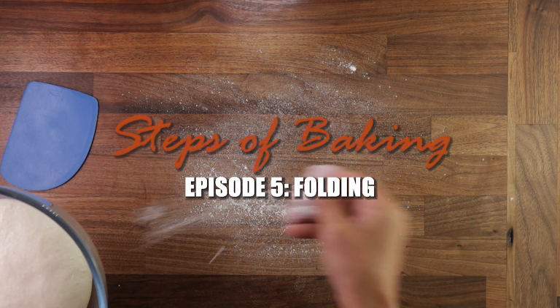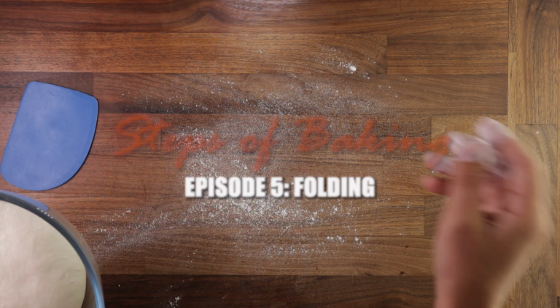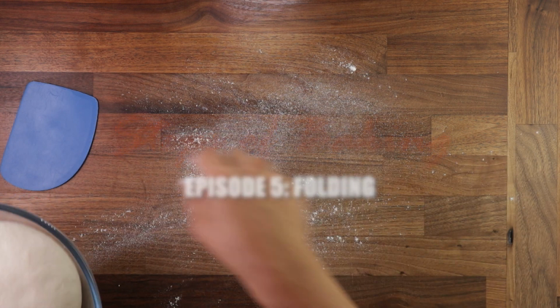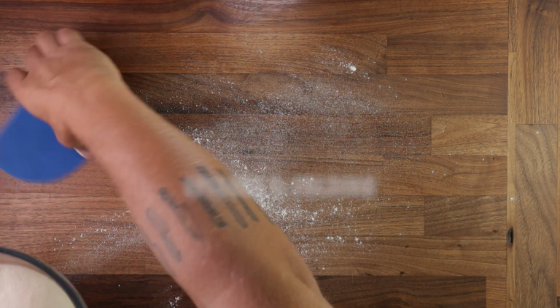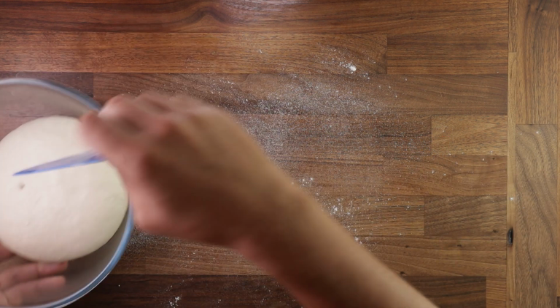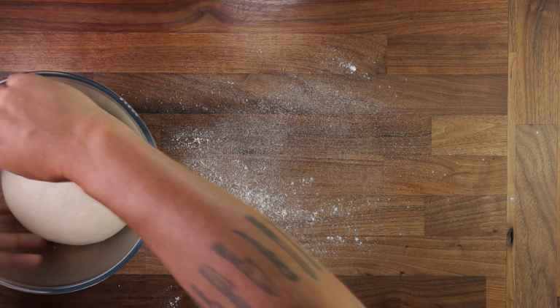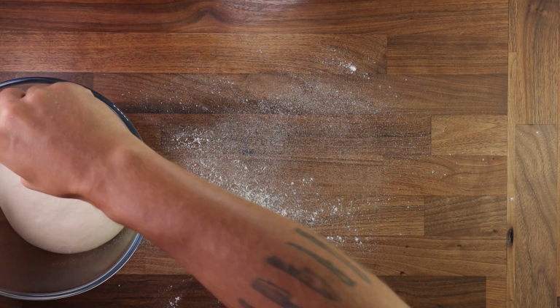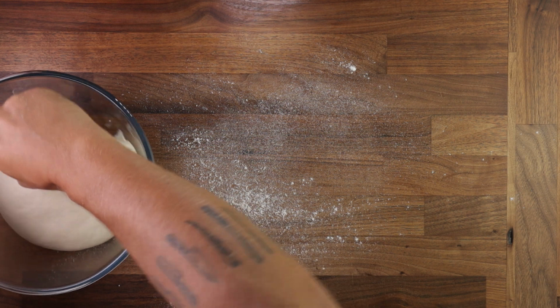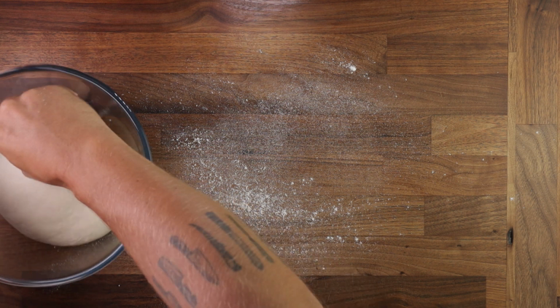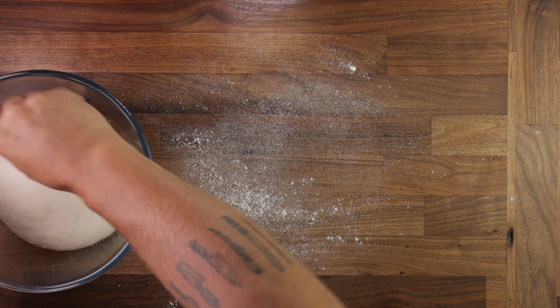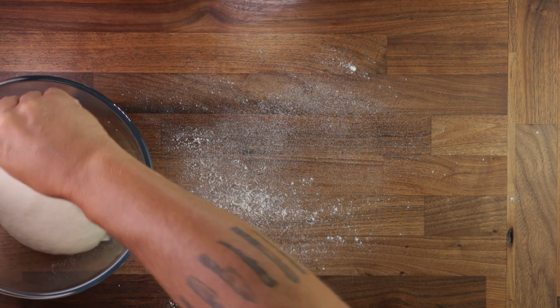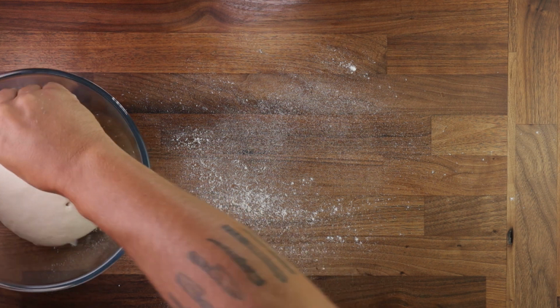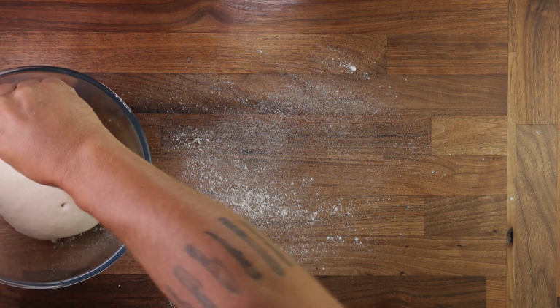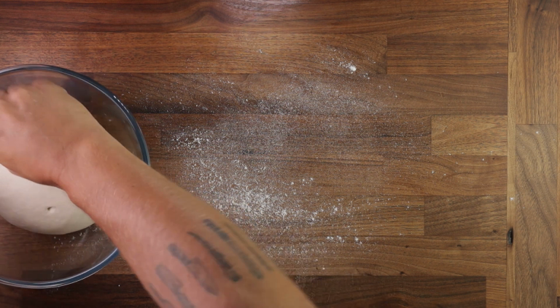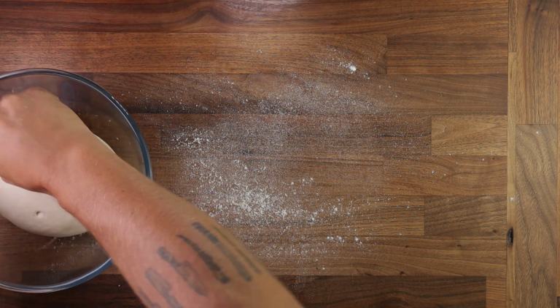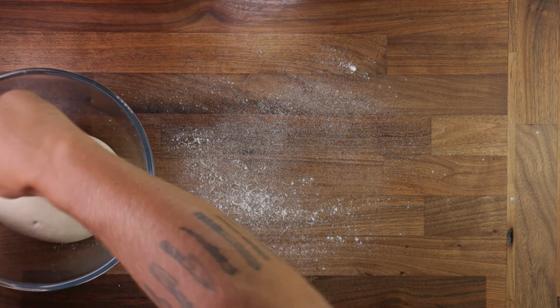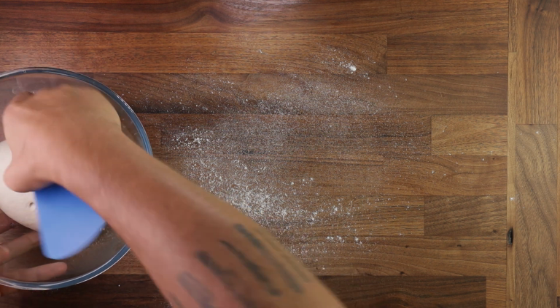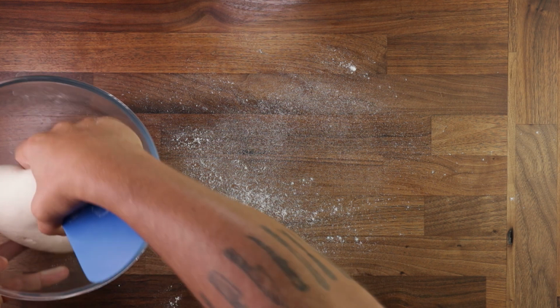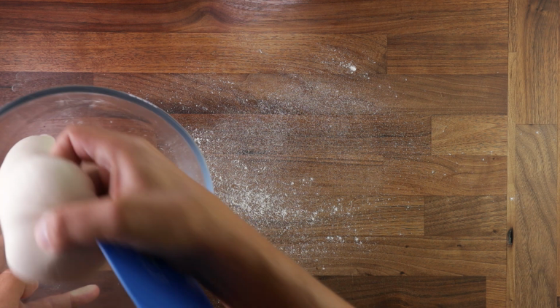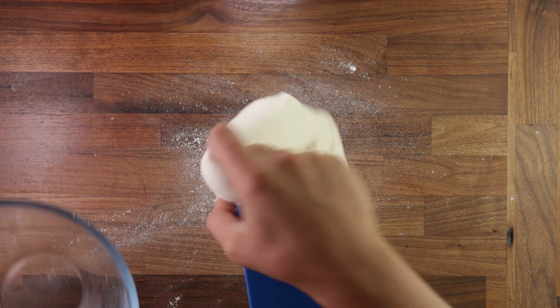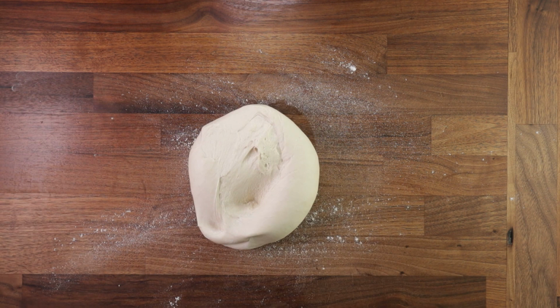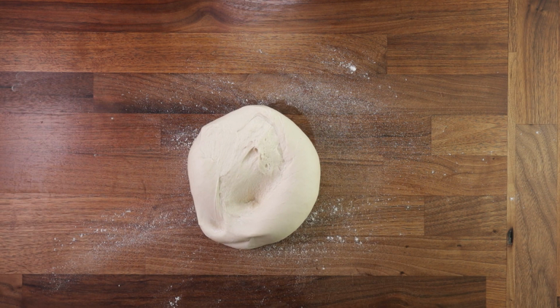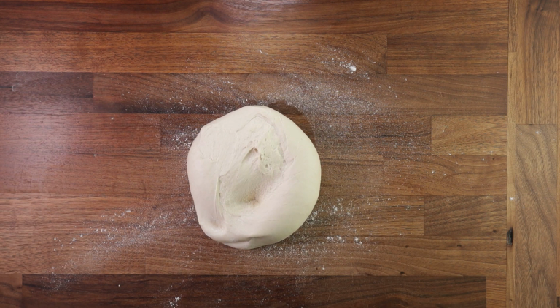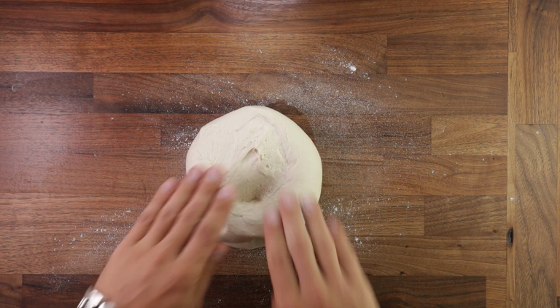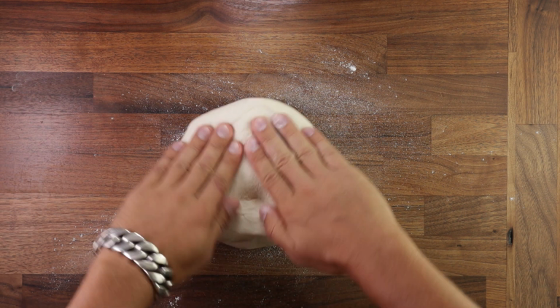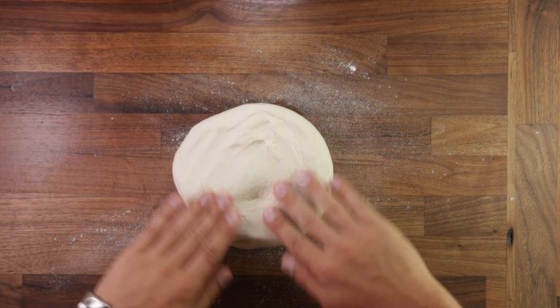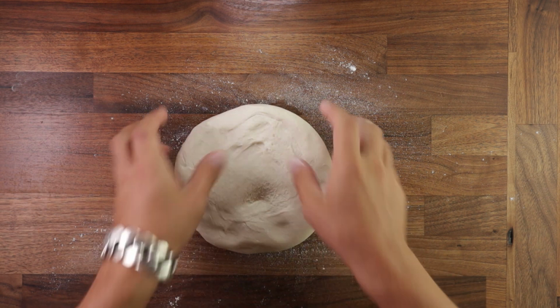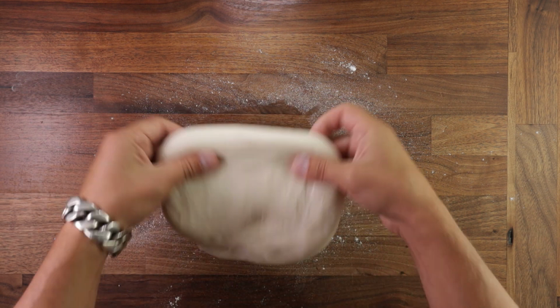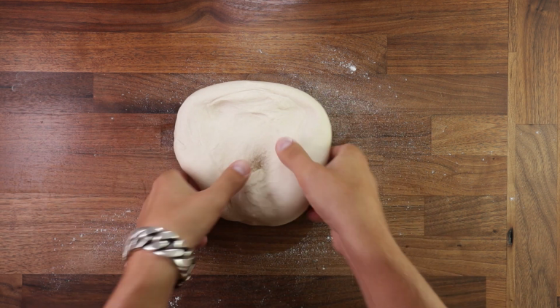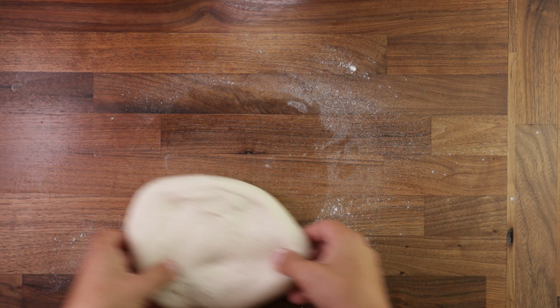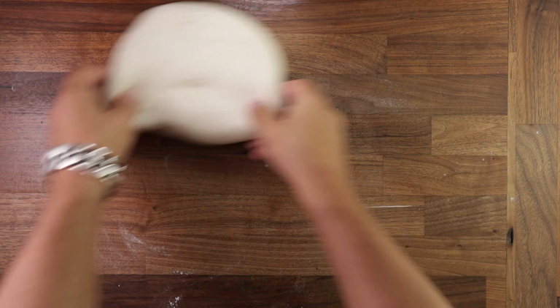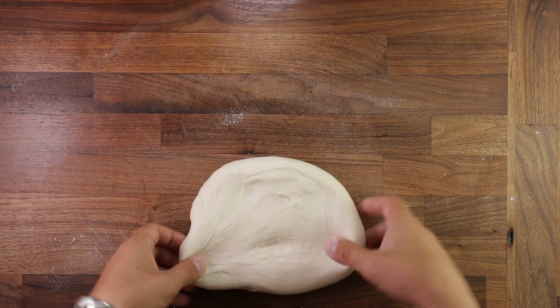Folding is a step taken during bulk fermentation. You may have heard of punching your dough down whilst it's fermenting. By folding you are punching it down and releasing the gas from the dough, but it gets a lot more beneficial than just punching down.